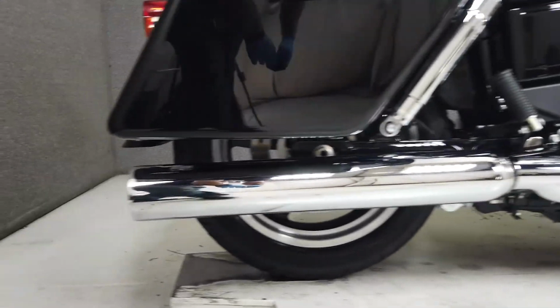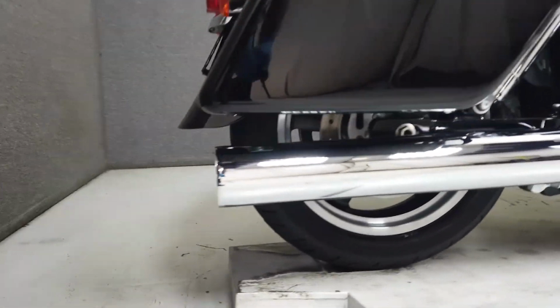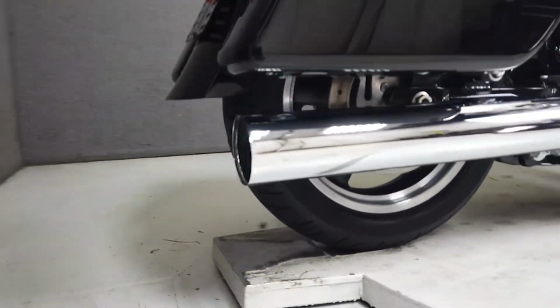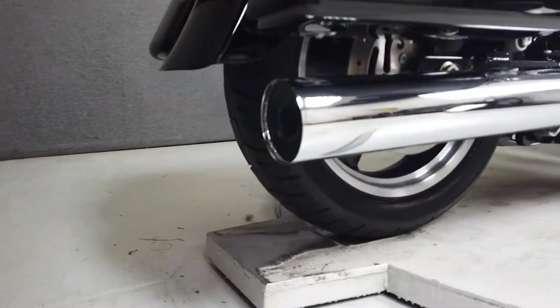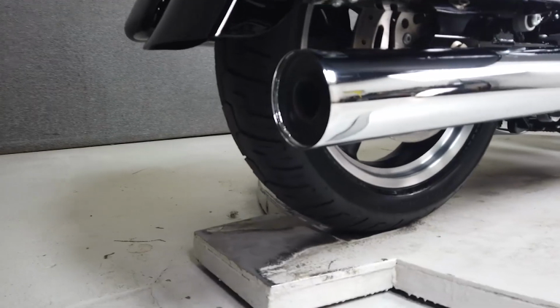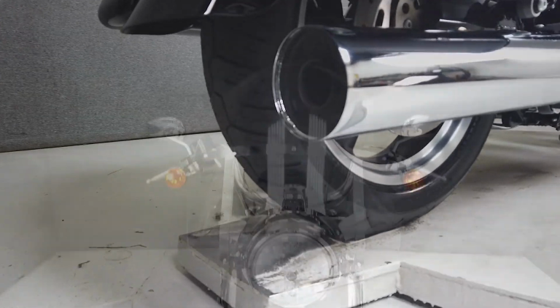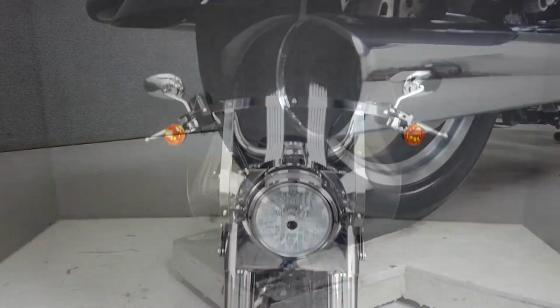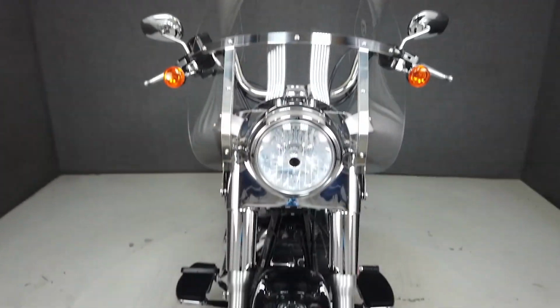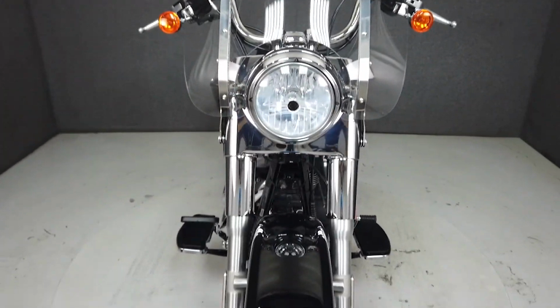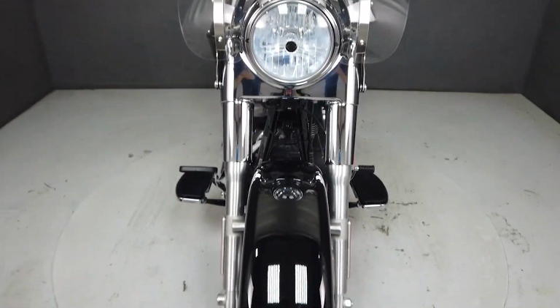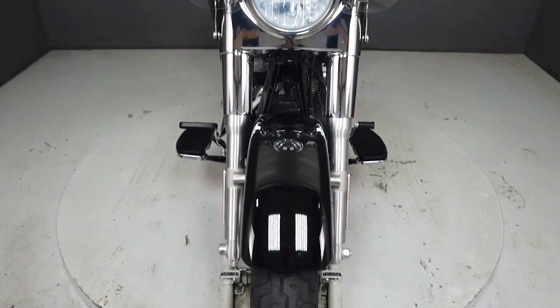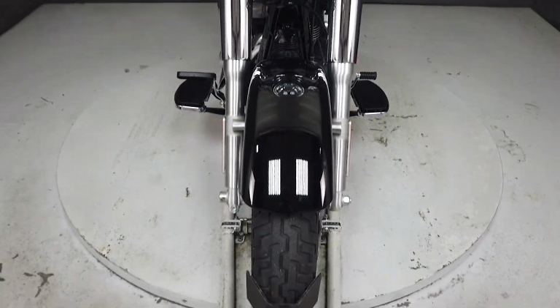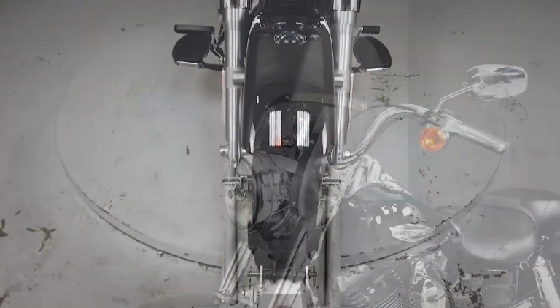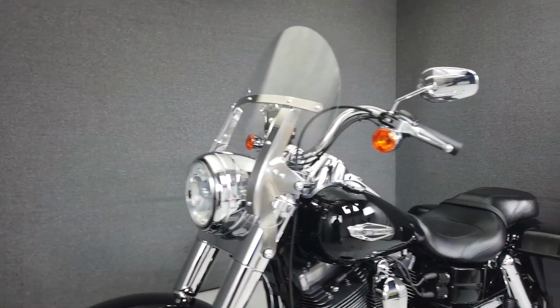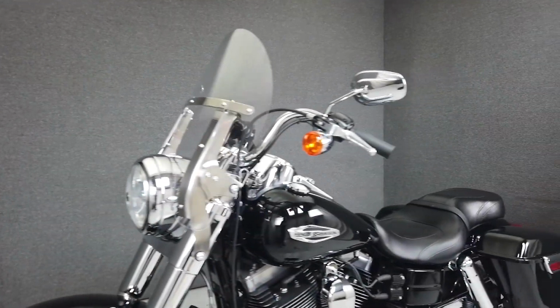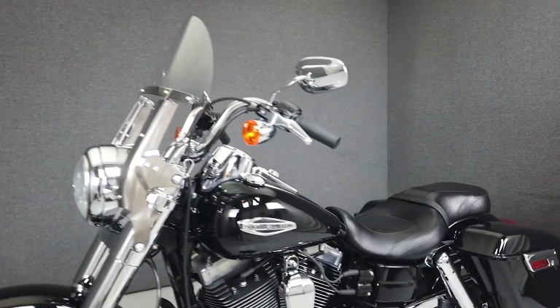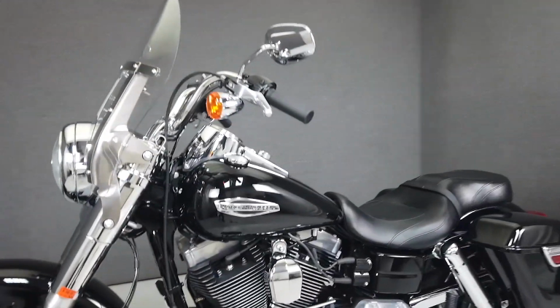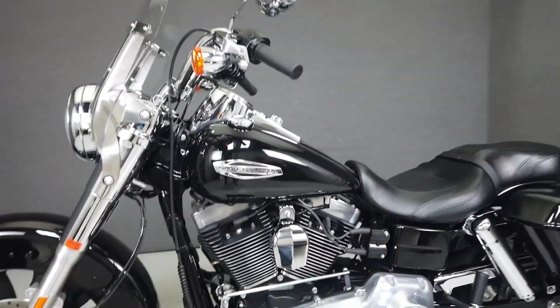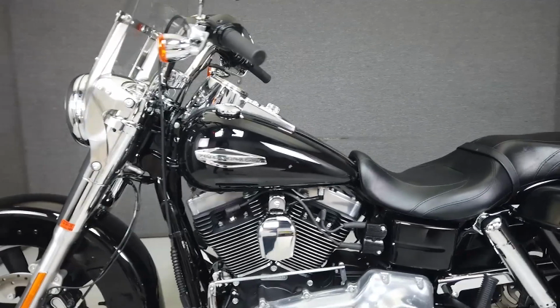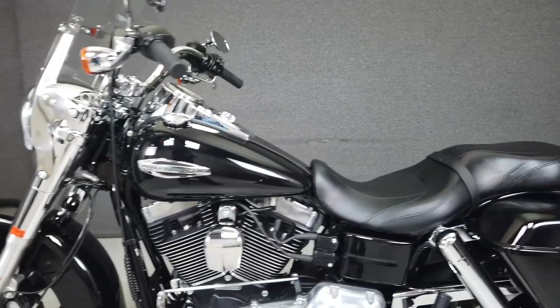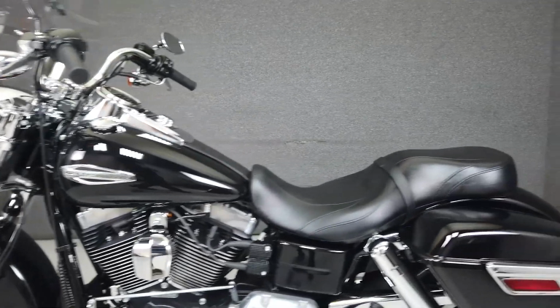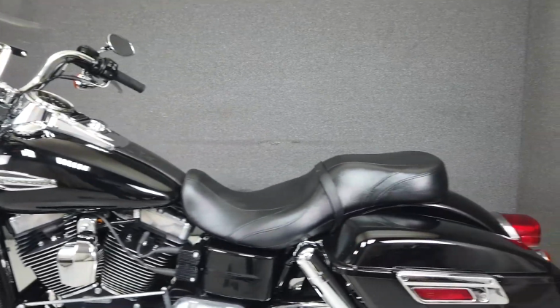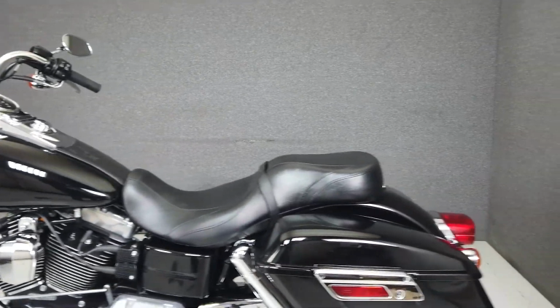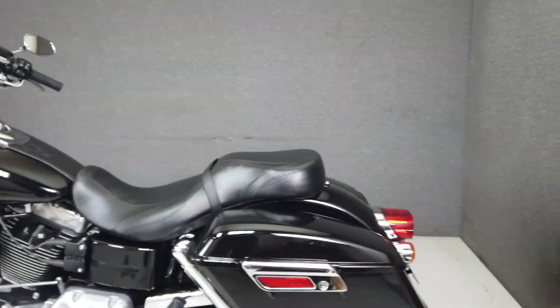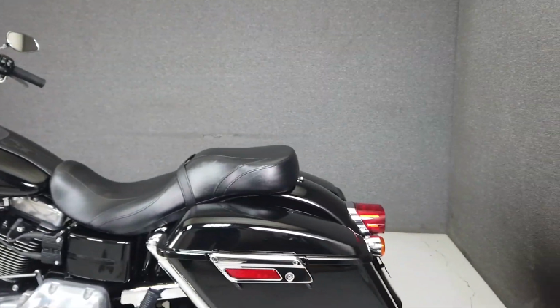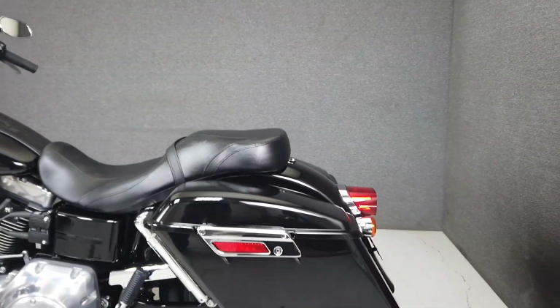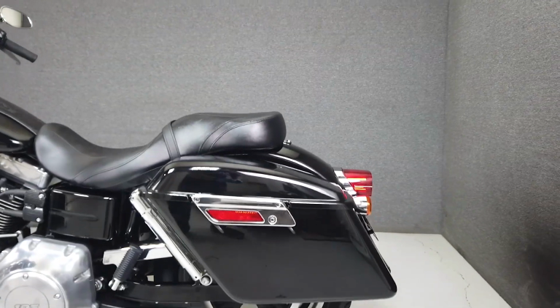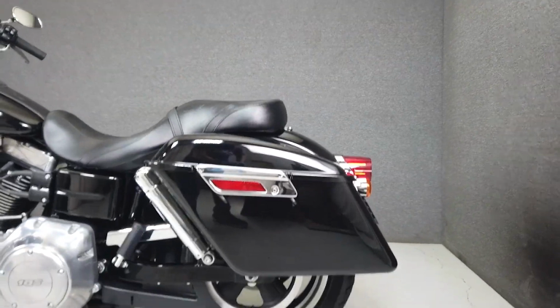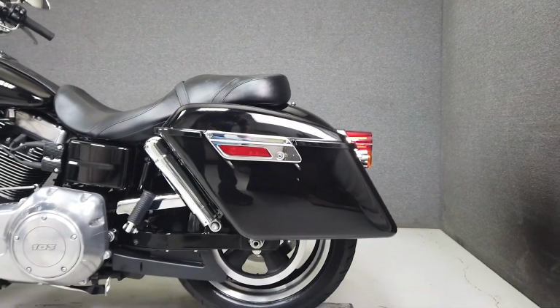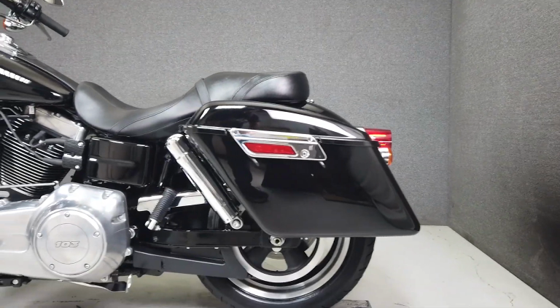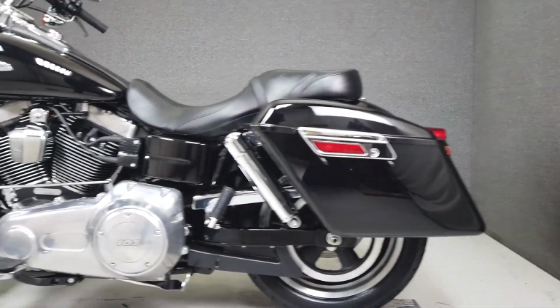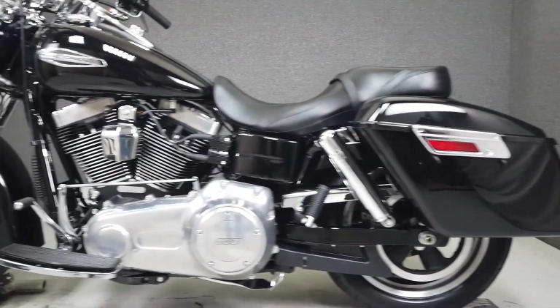Based on the popular Dyna platform, this bike looks and runs great. It would make an excellent bike for the right rider looking to get into a big twin. The Switchback is finished in a subtle Vivo Black paint scheme and comes equipped with ABS and quick-detach backrest mounts.